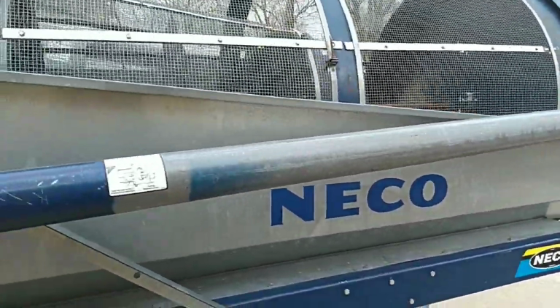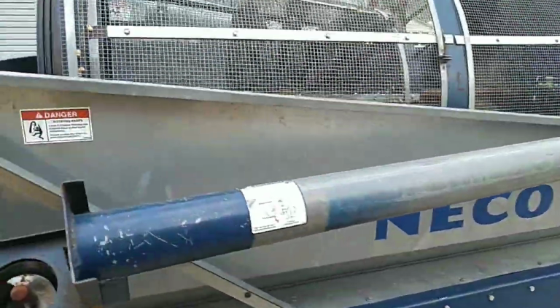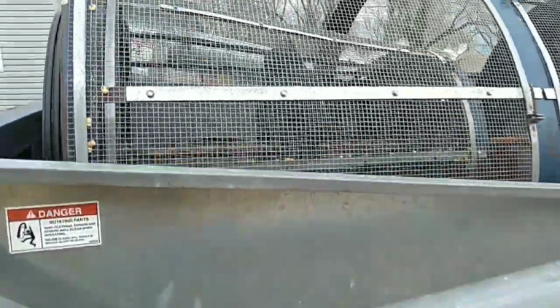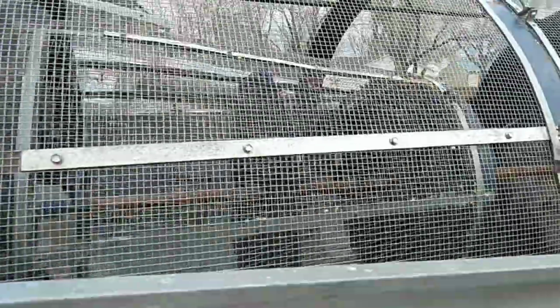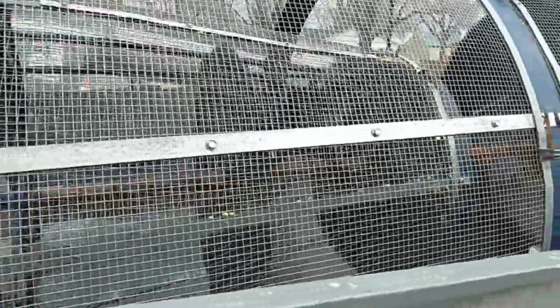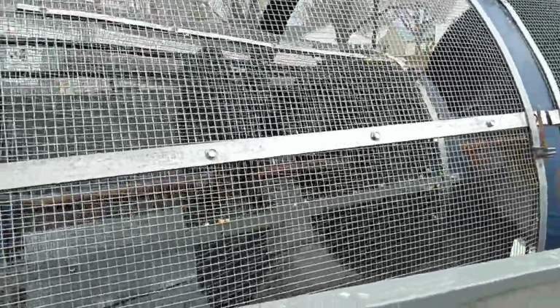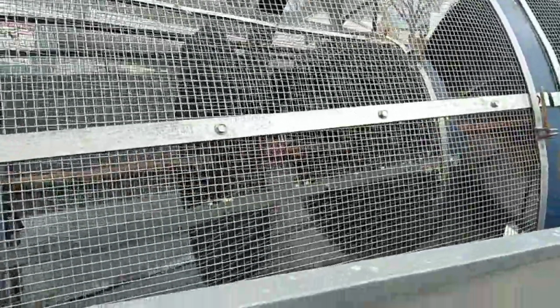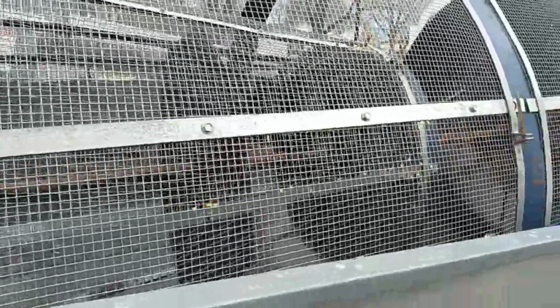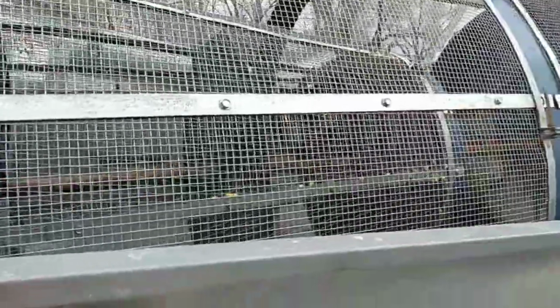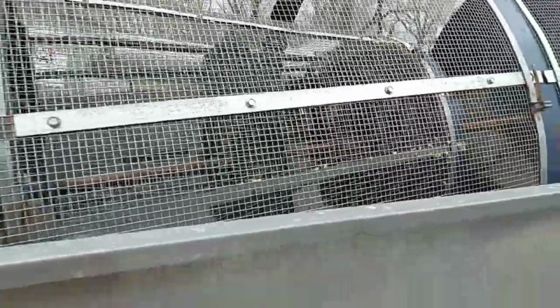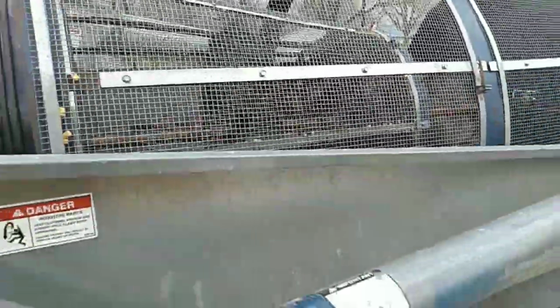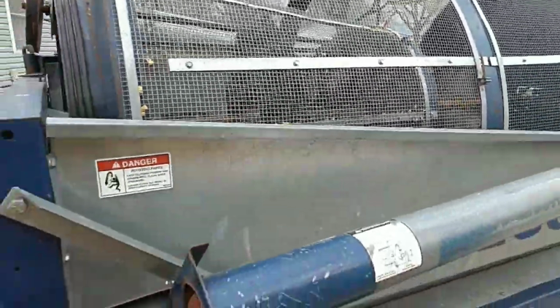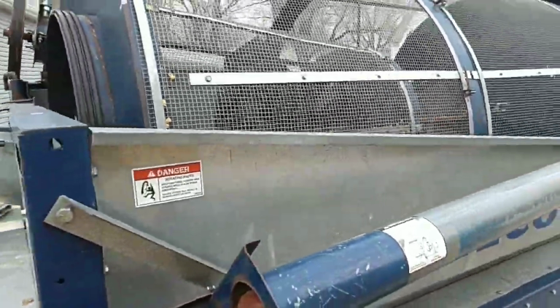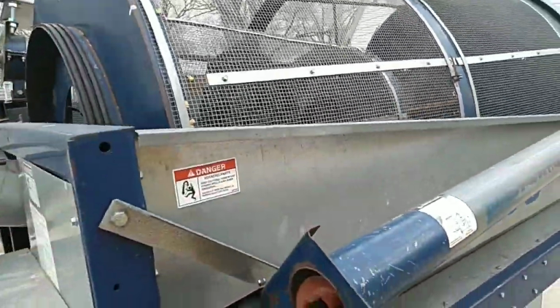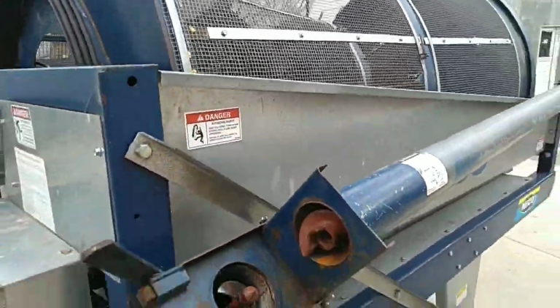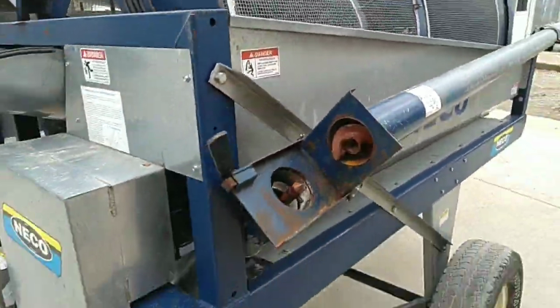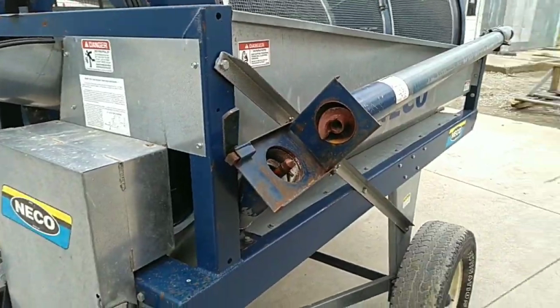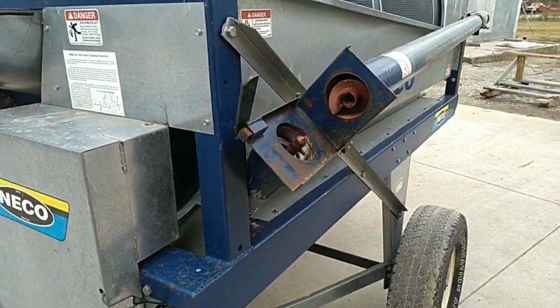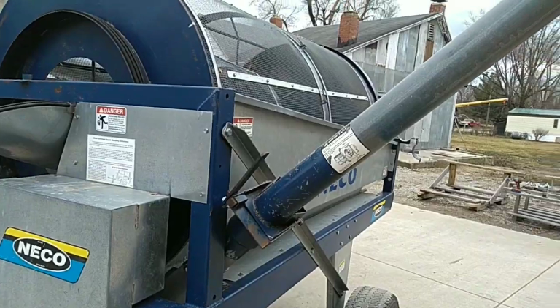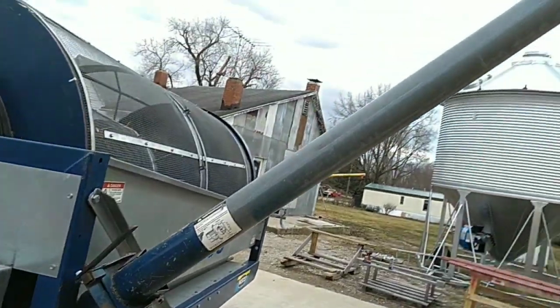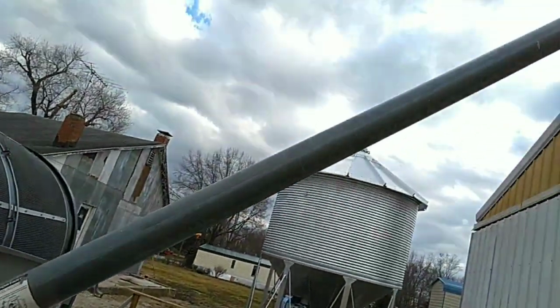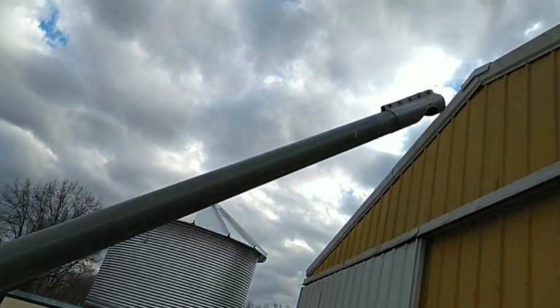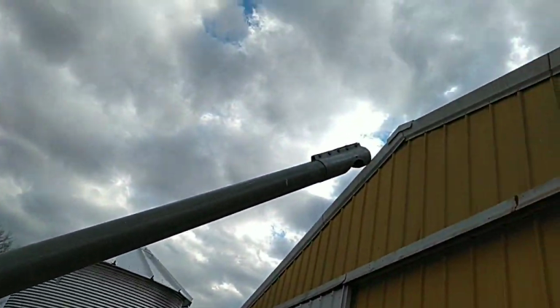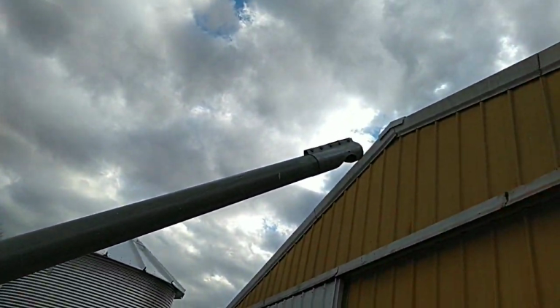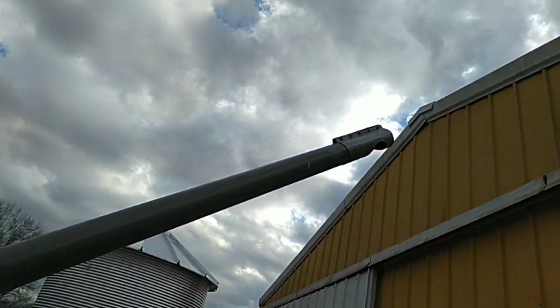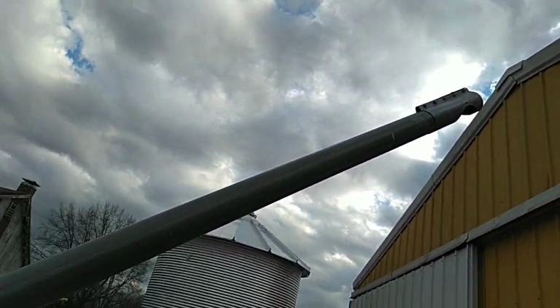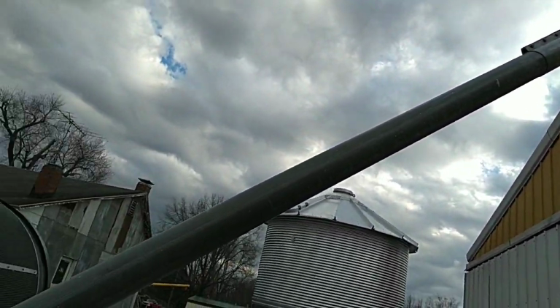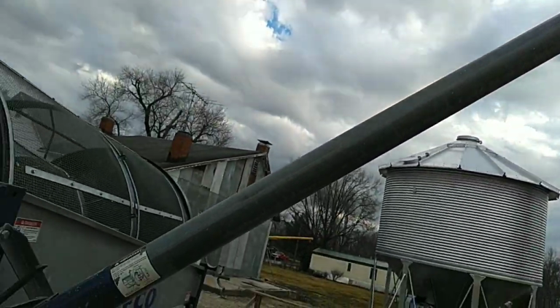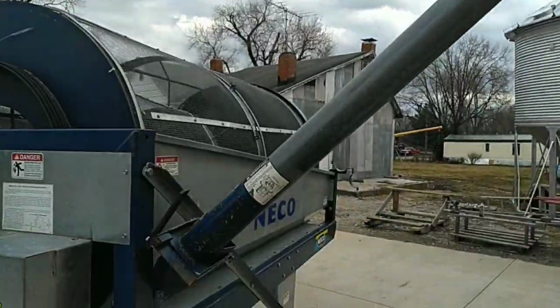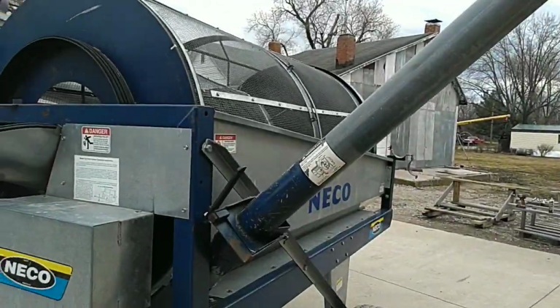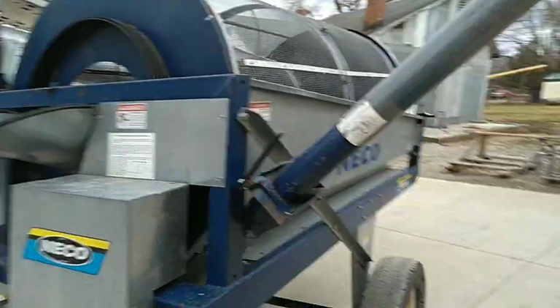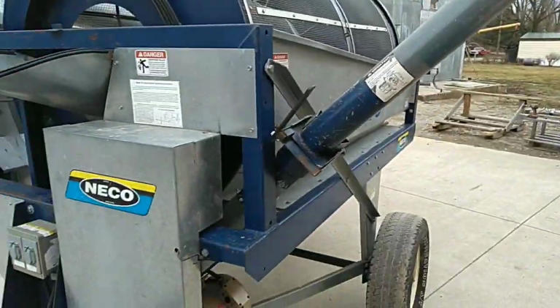This unit is currently set up to screen corn, and it comes with other screens for different crops. This unit is also equipped with the cull auger, which is a very nice feature and it makes cleanup very easy.